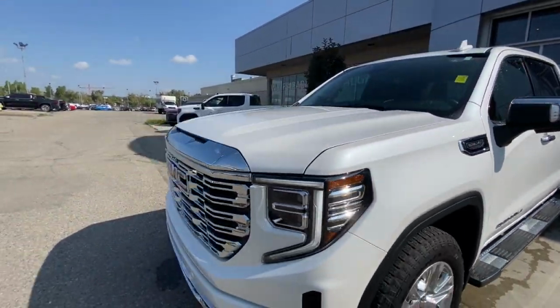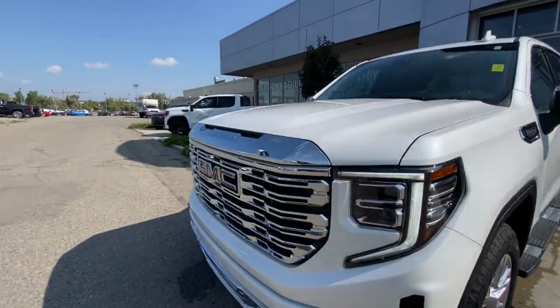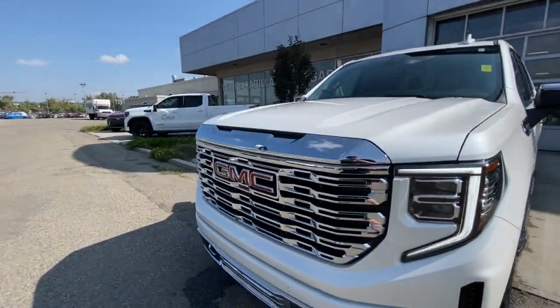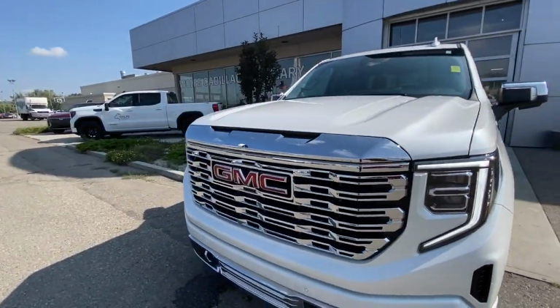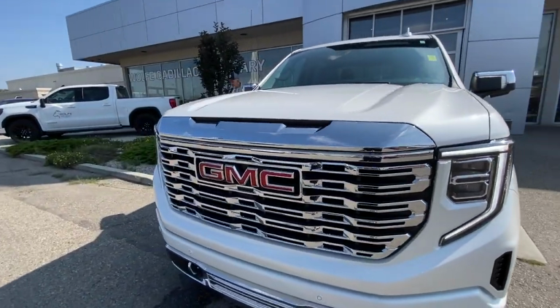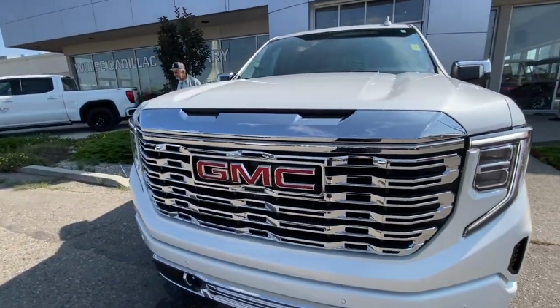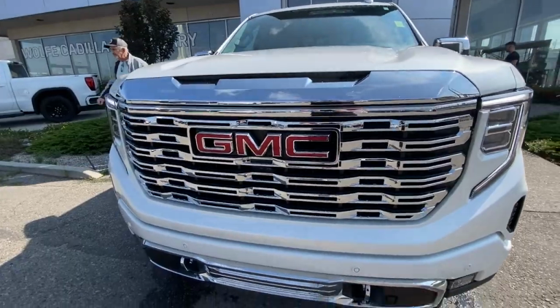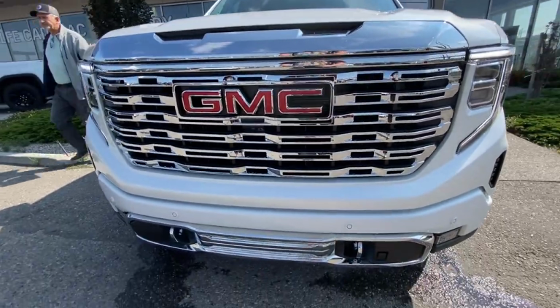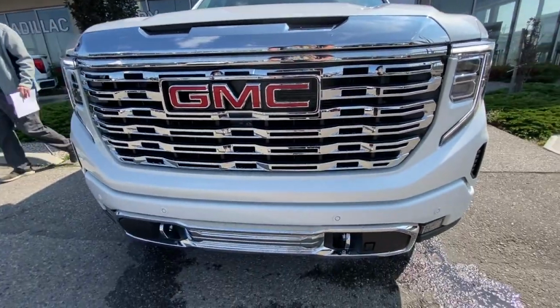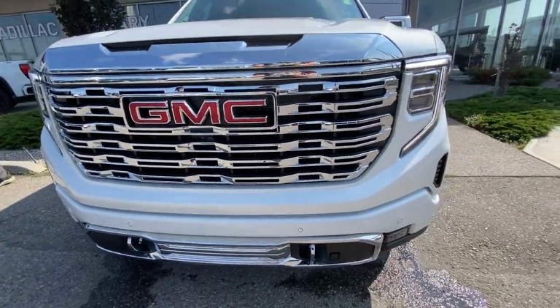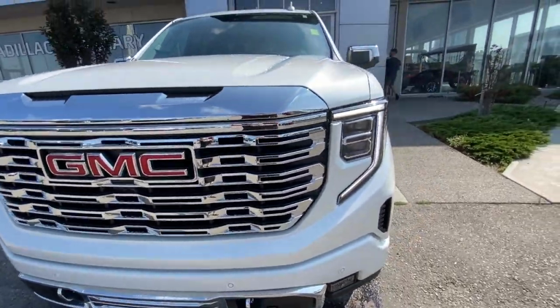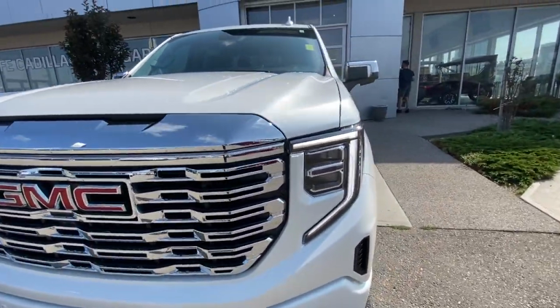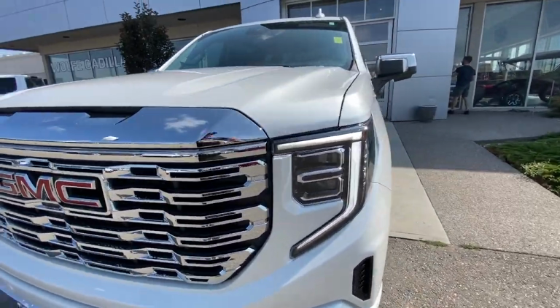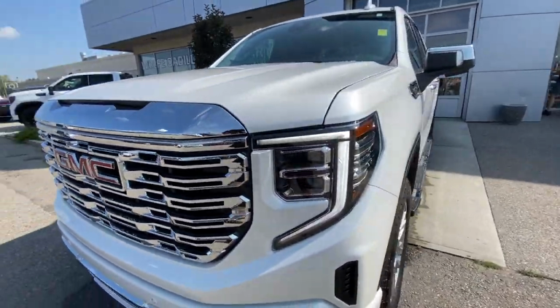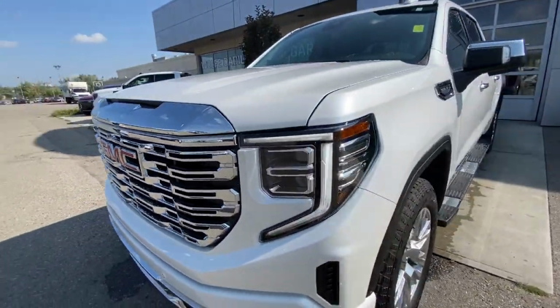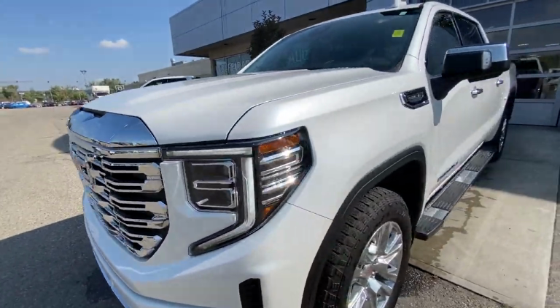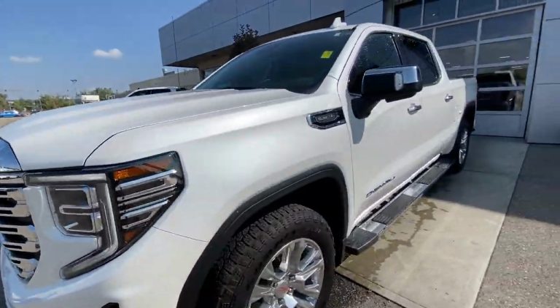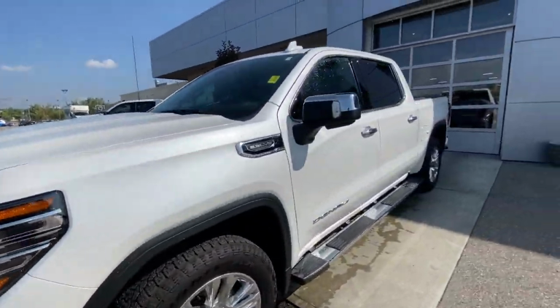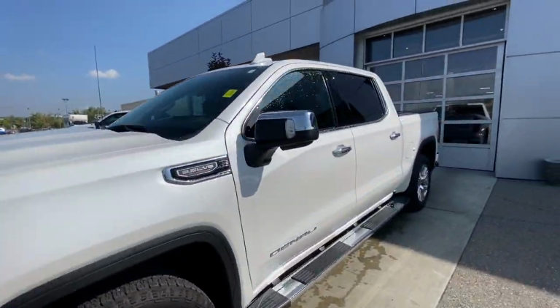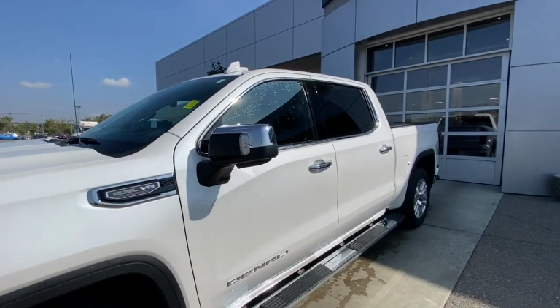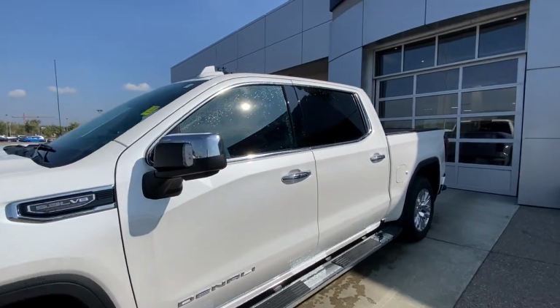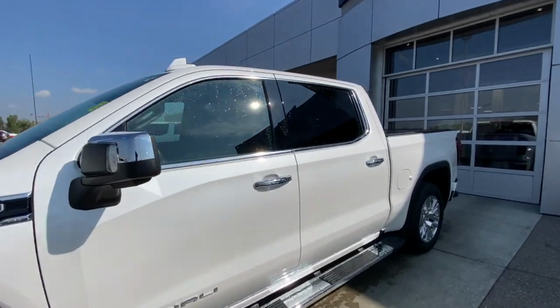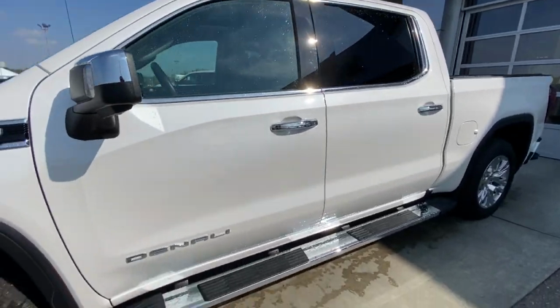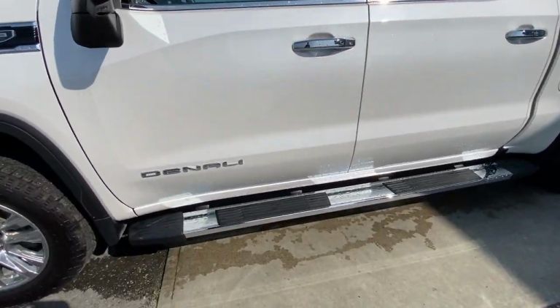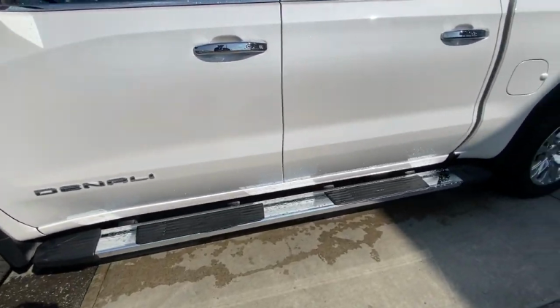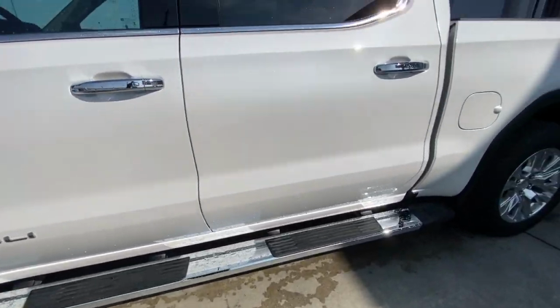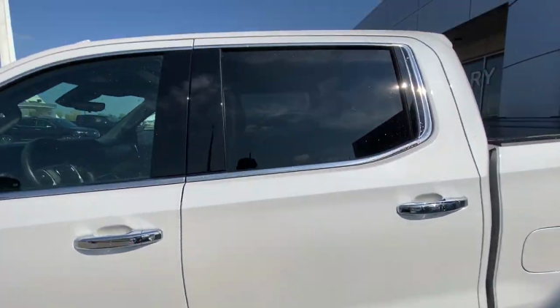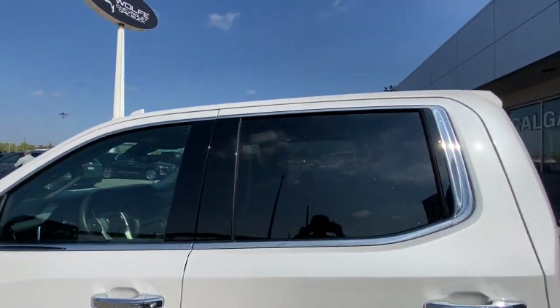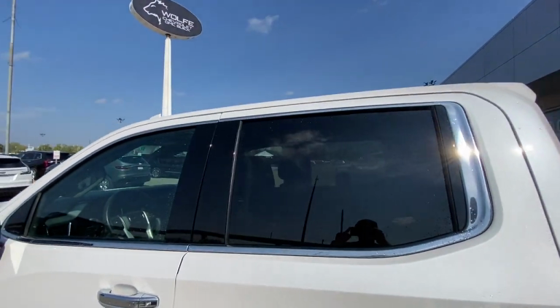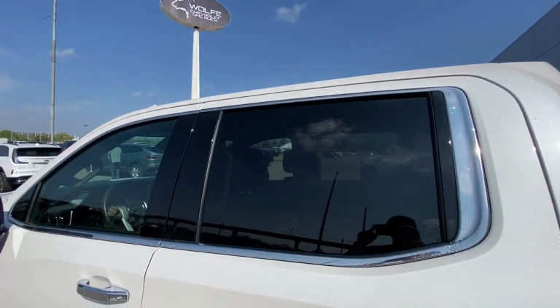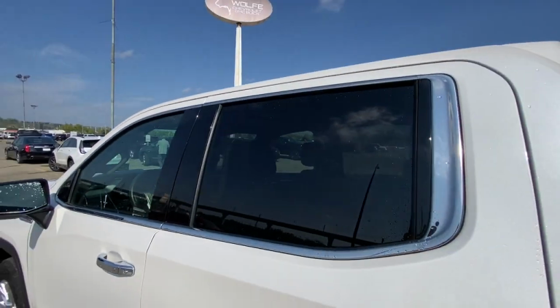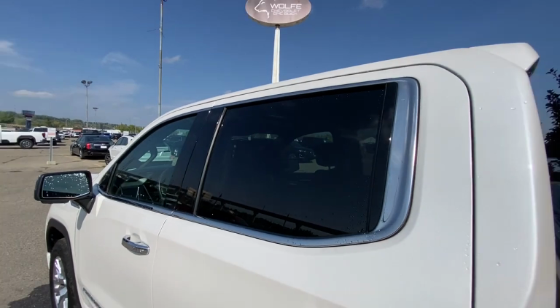Around the front of the vehicle we have a GMC badge in the center of the chrome grille, chrome recovery hooks, and LED daytime running lights and headlights. Back down the side of the vehicle, this truck is remote start equipped, step assists are installed, and there are rear tinted privacy windows with chrome trim all around.